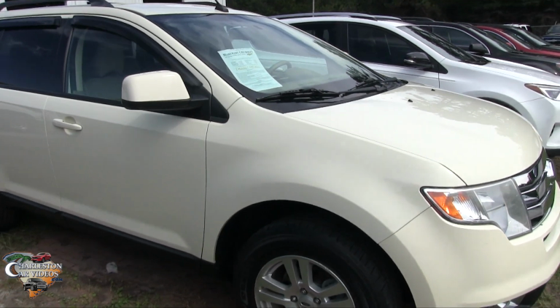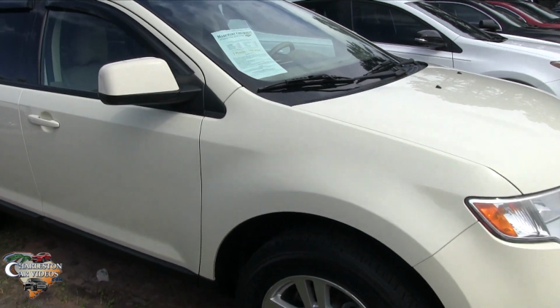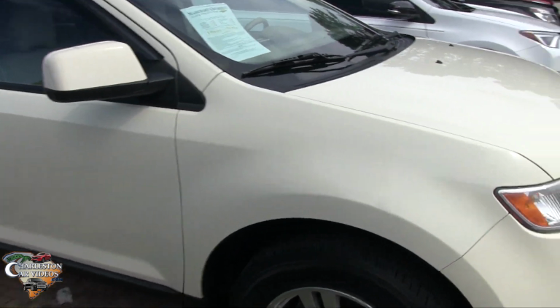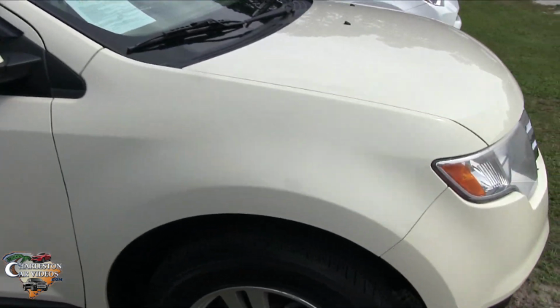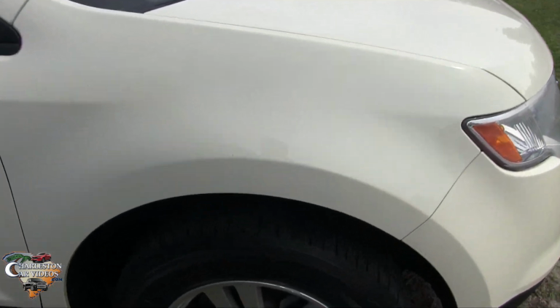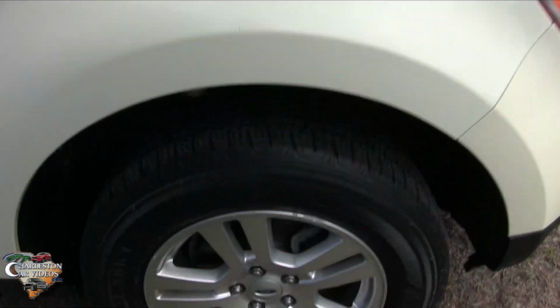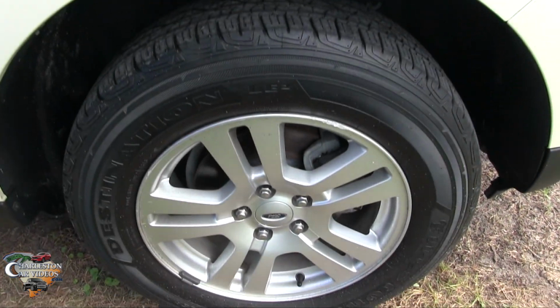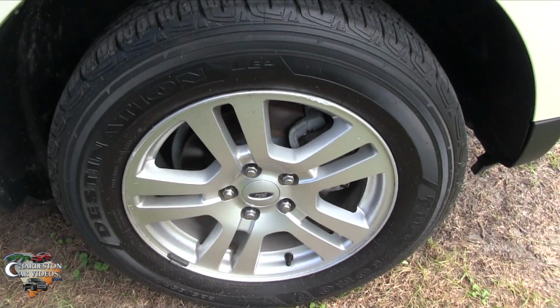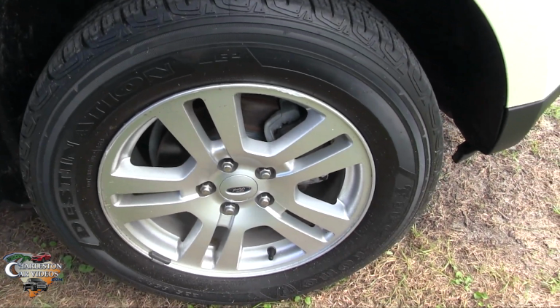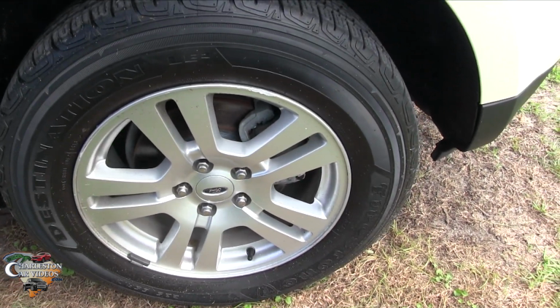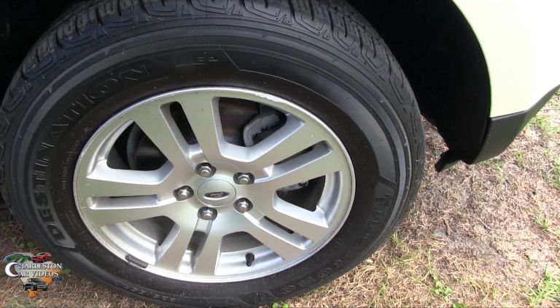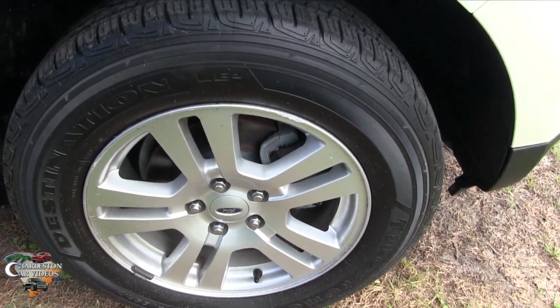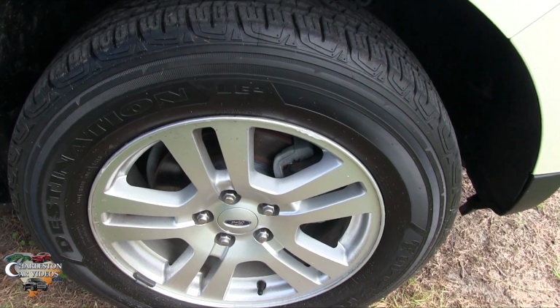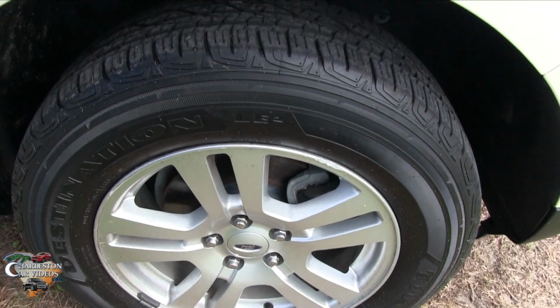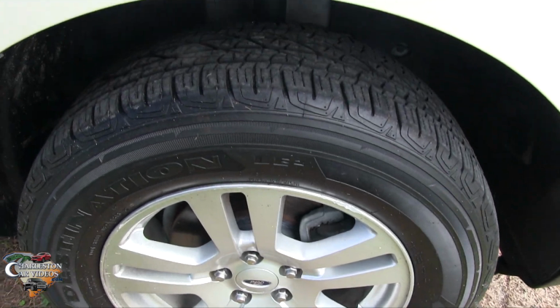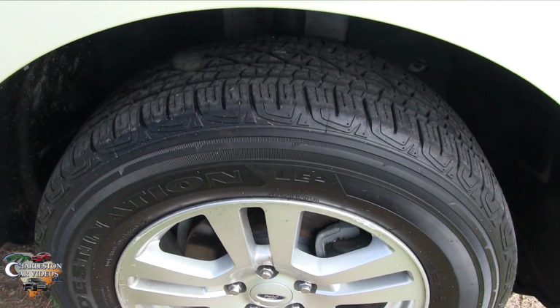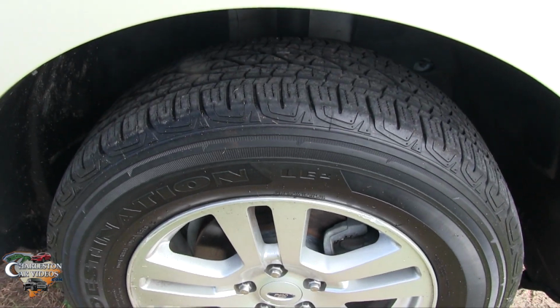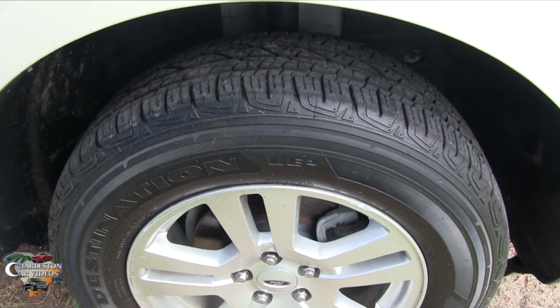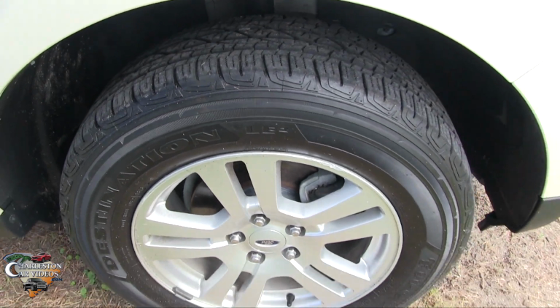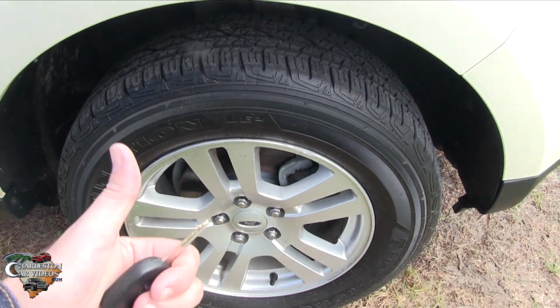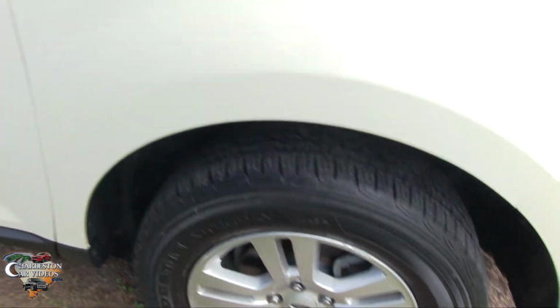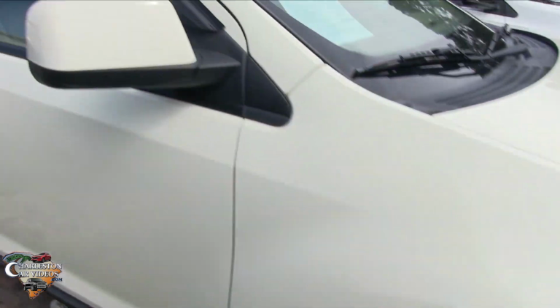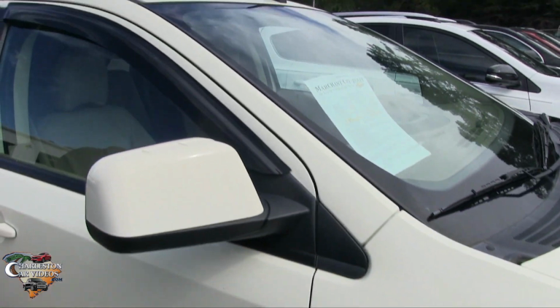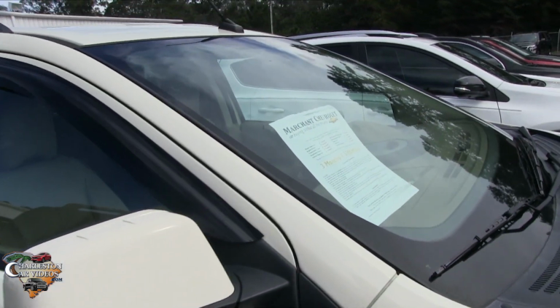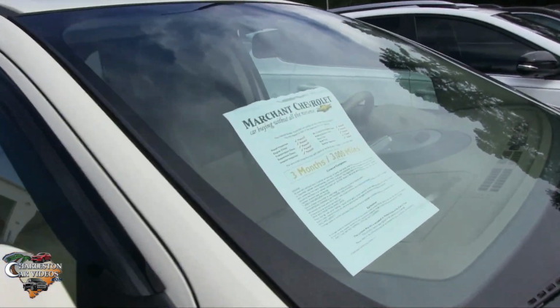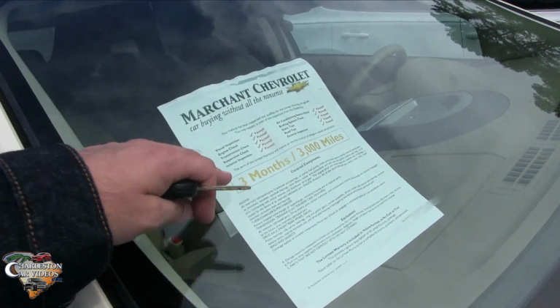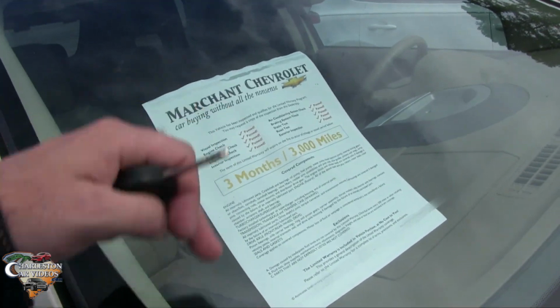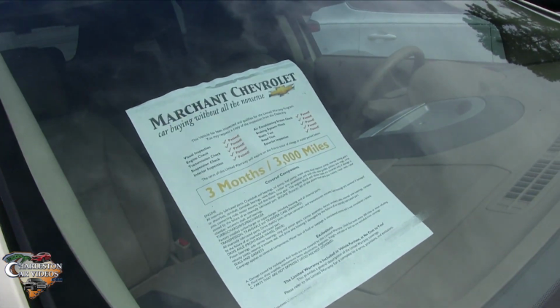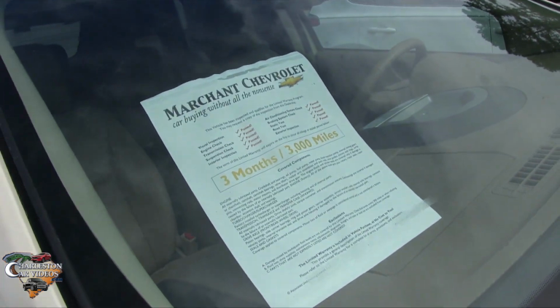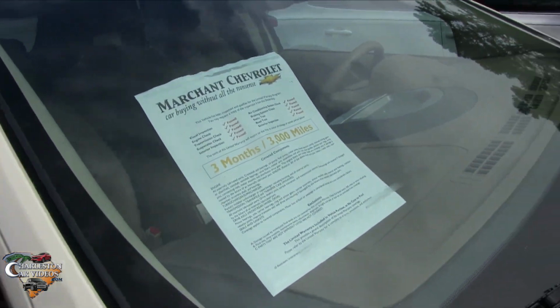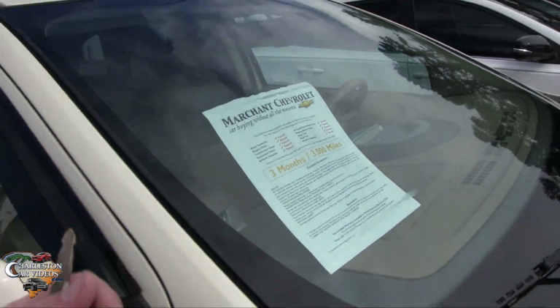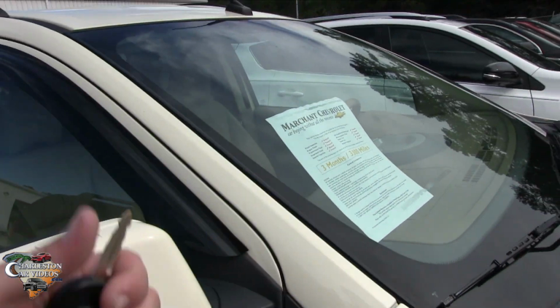First off, you've got alloy wheels and Firestone Destination tires which are brand spanking new — that's a plus. You also have a three-month, 3,000-mile powertrain warranty, which is a good one.